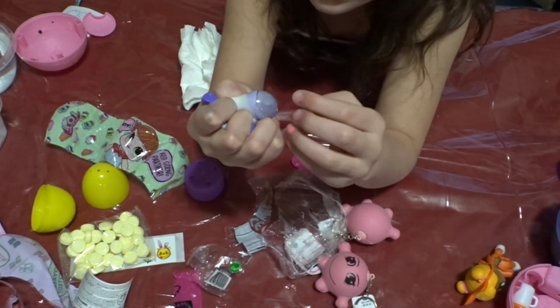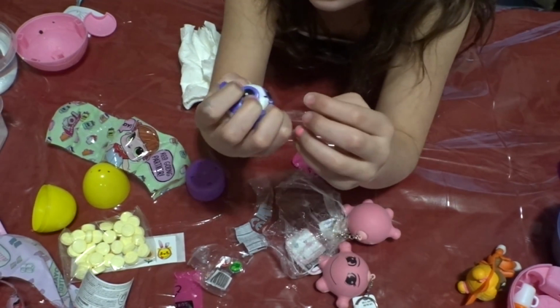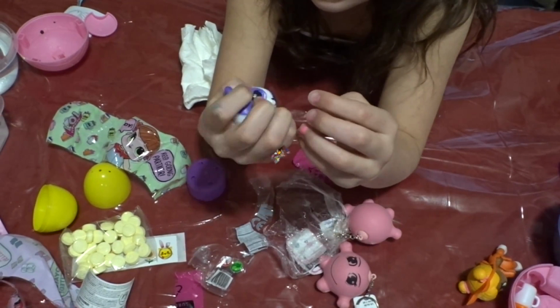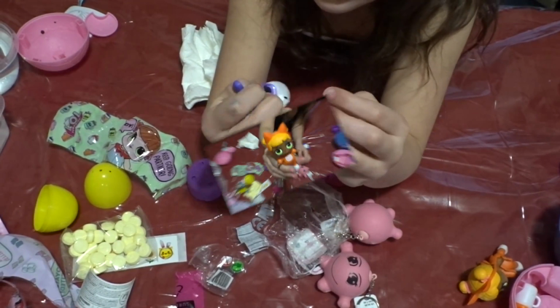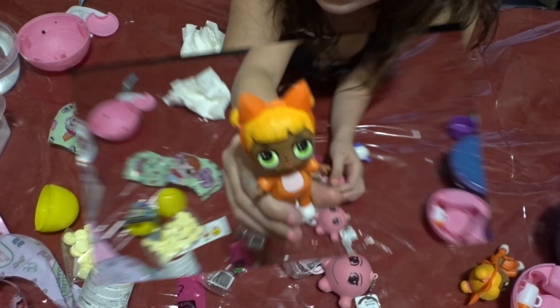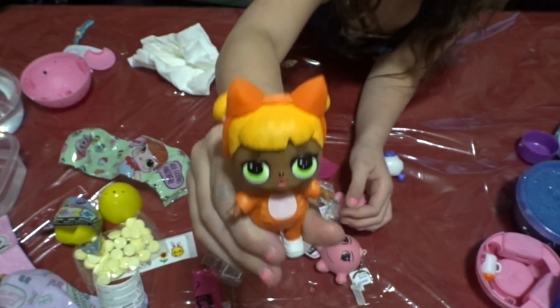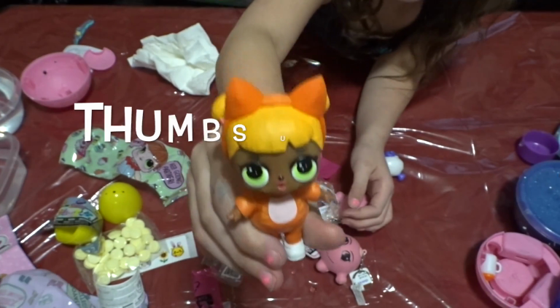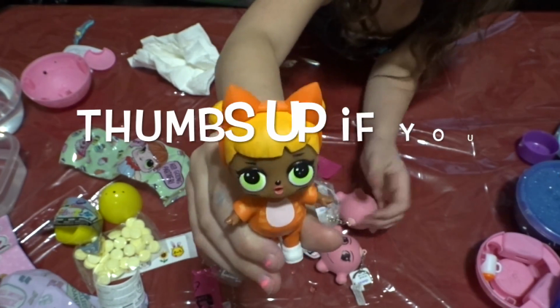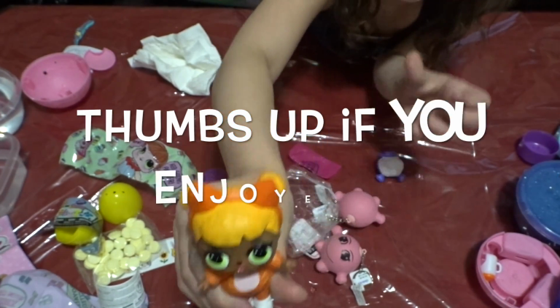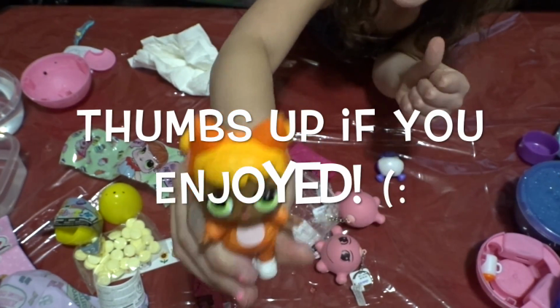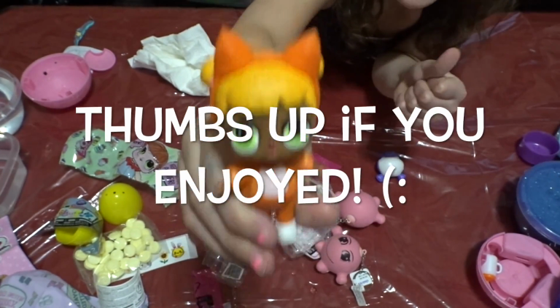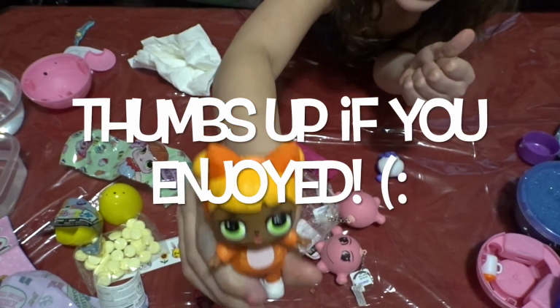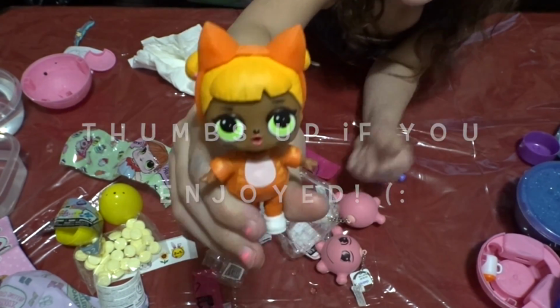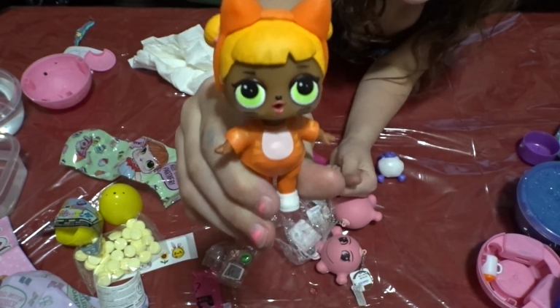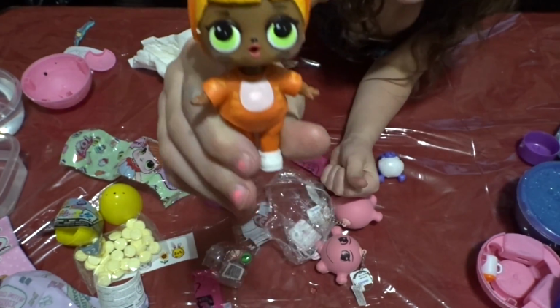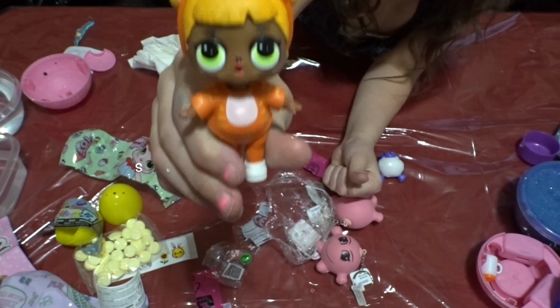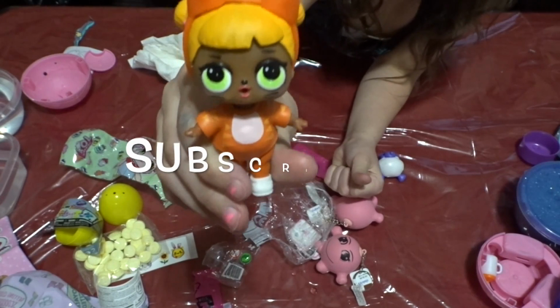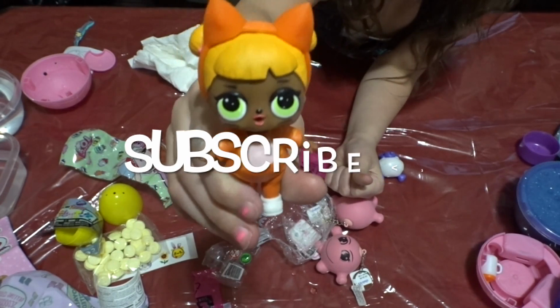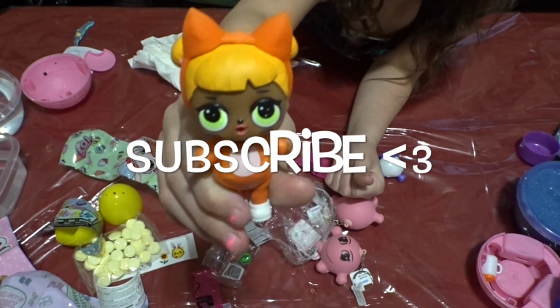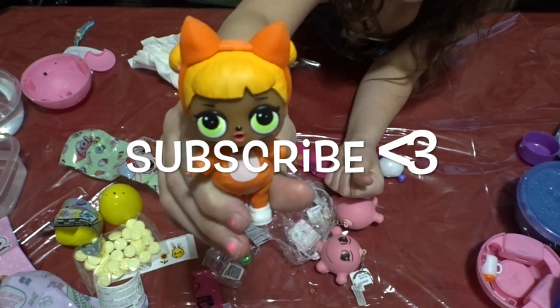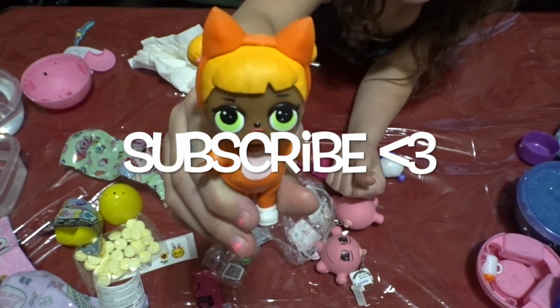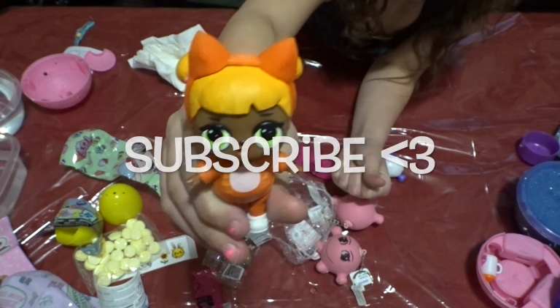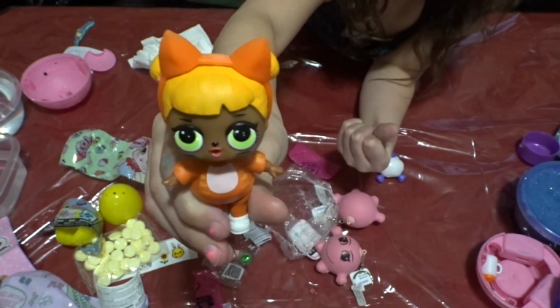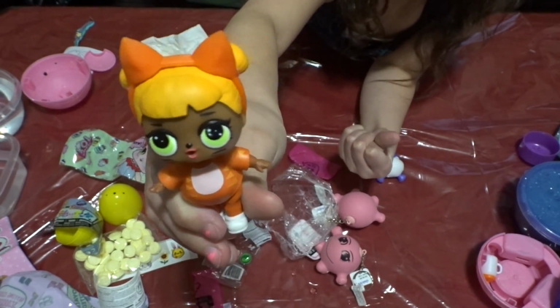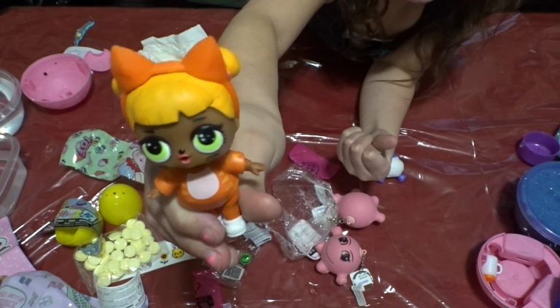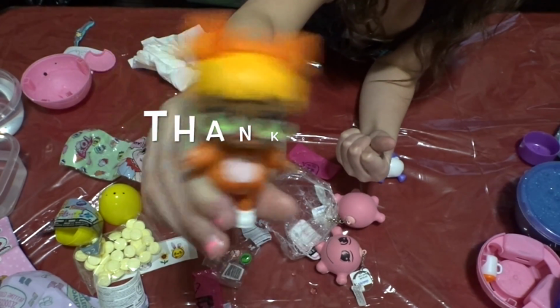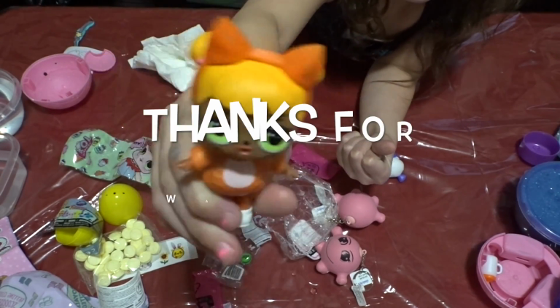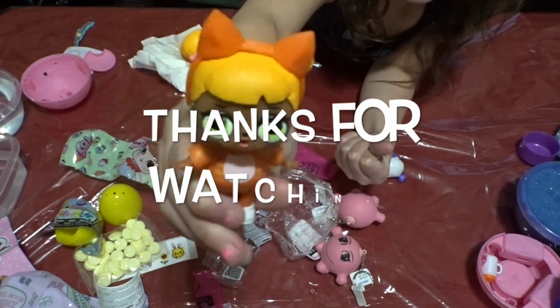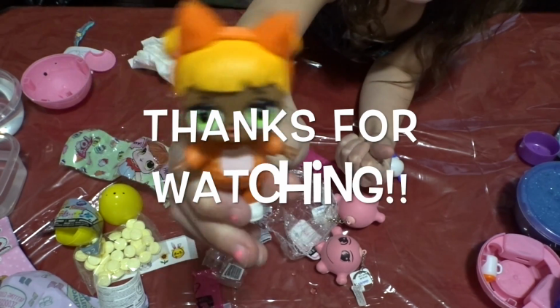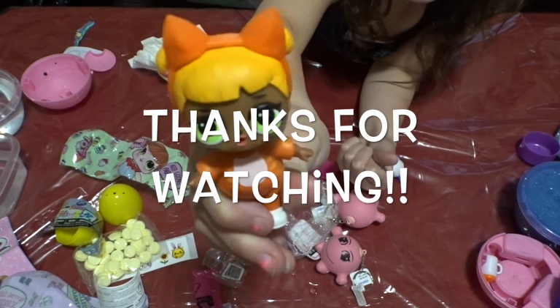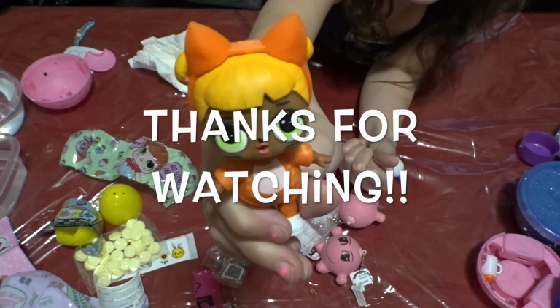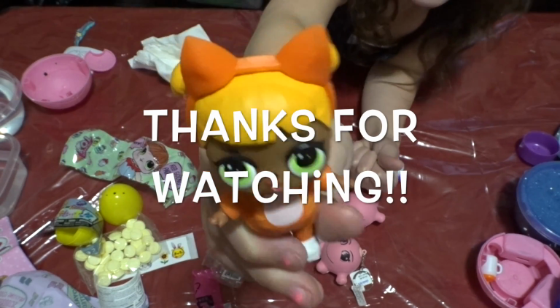If you guys liked this video, please give it a big thumbs up. Subscribe if you're new. Thanks for watching — bye!